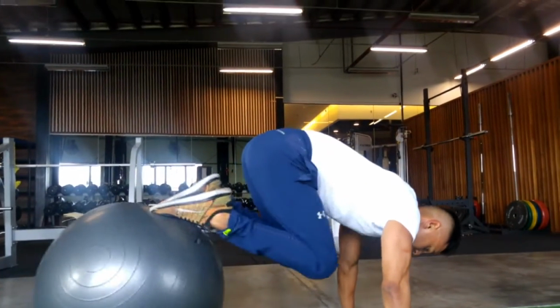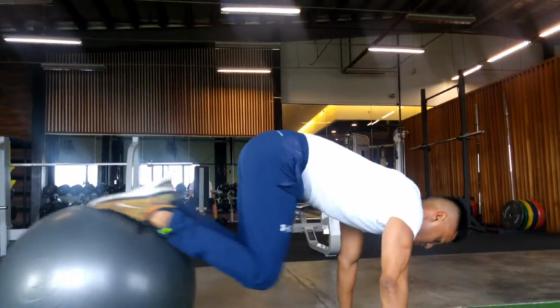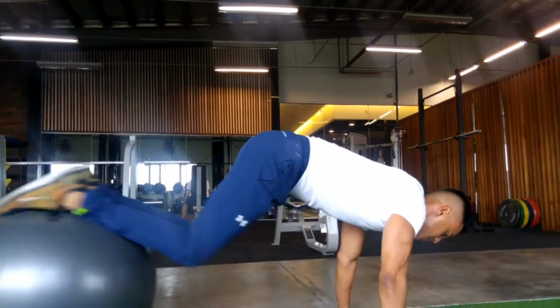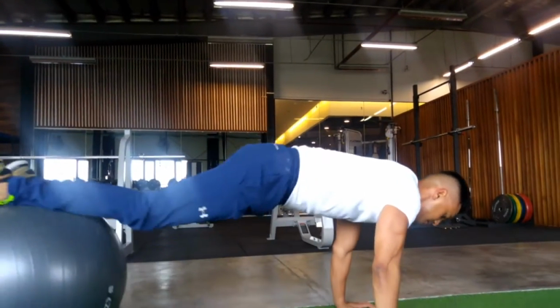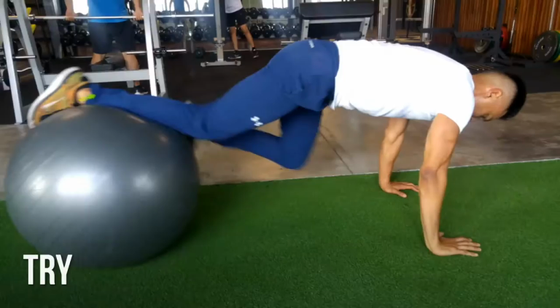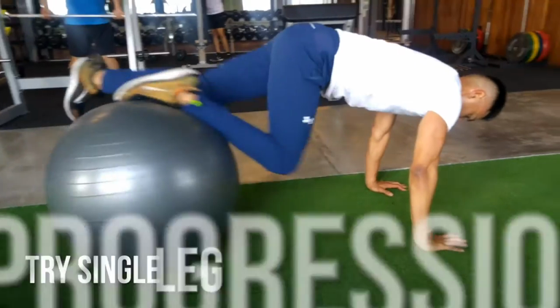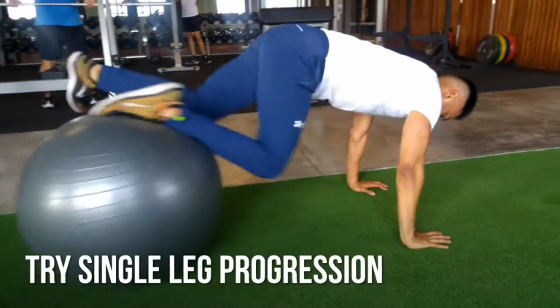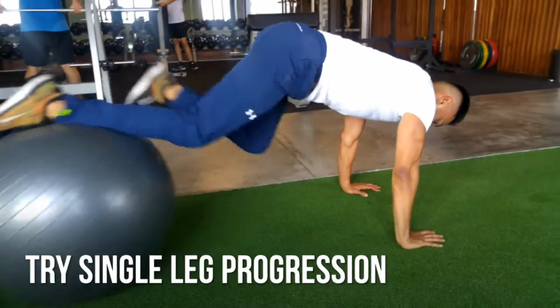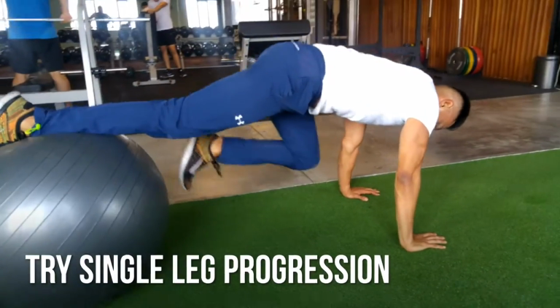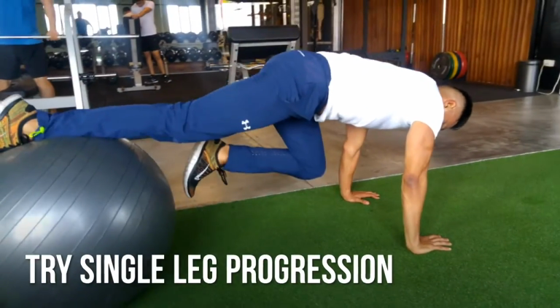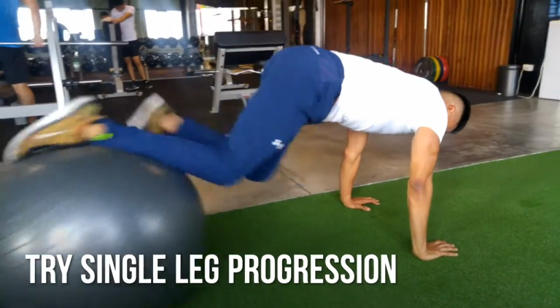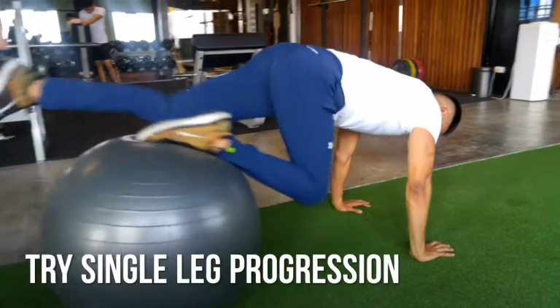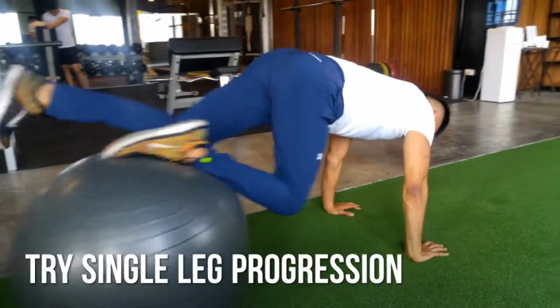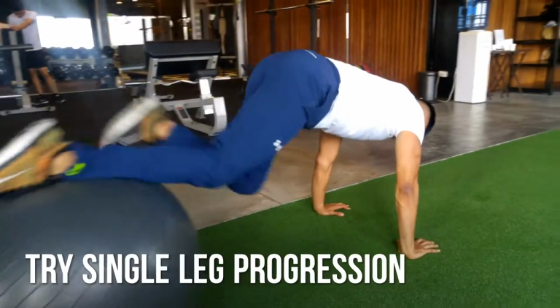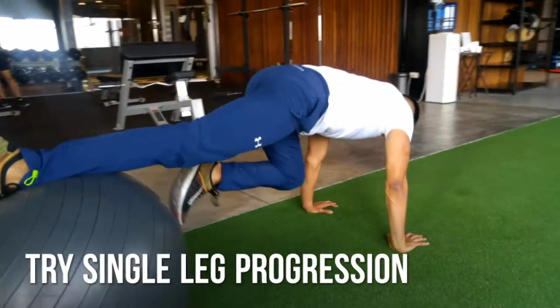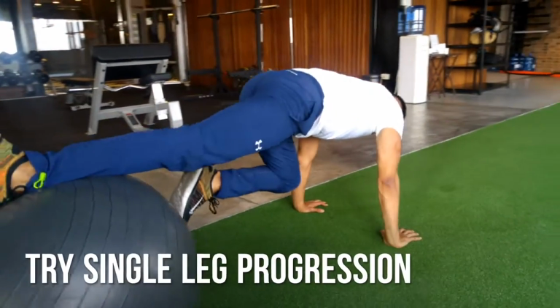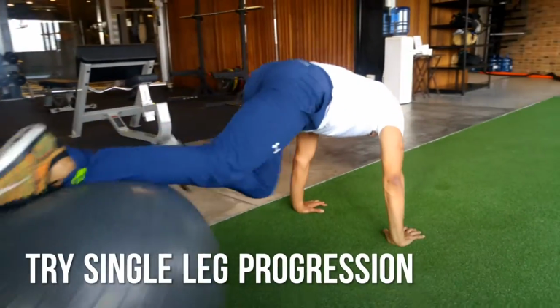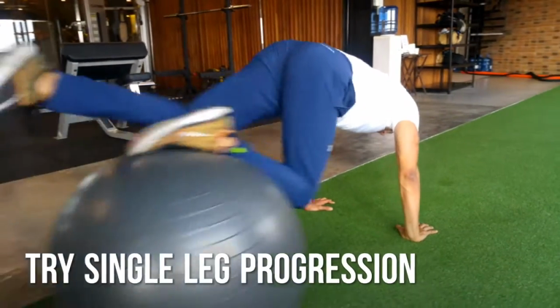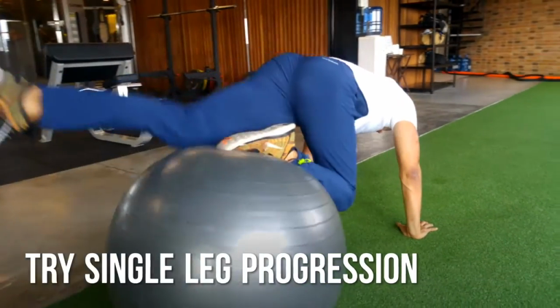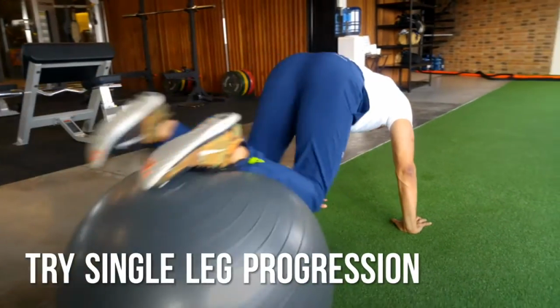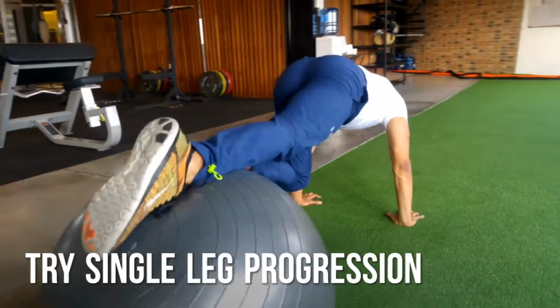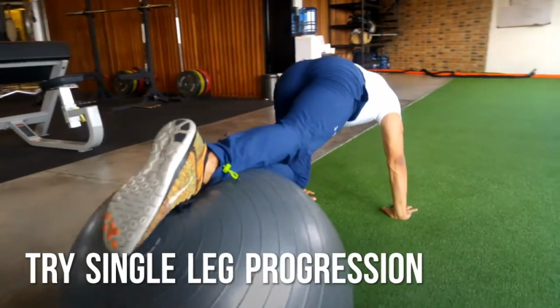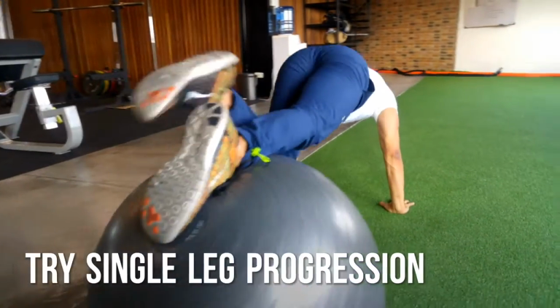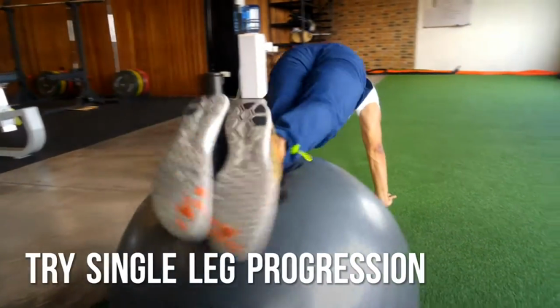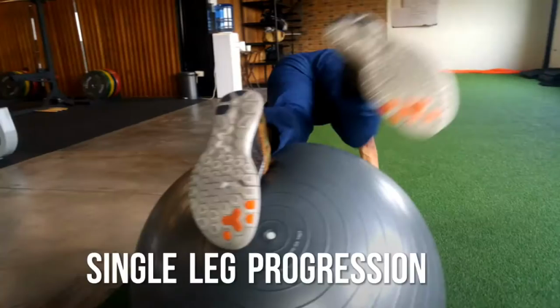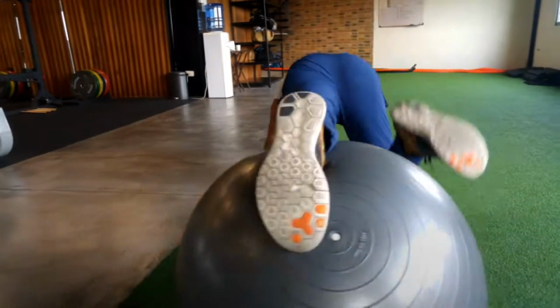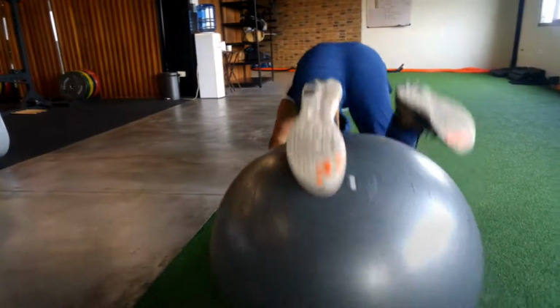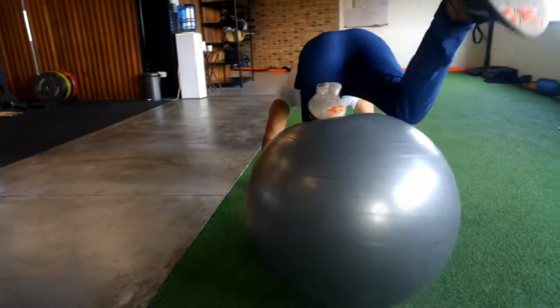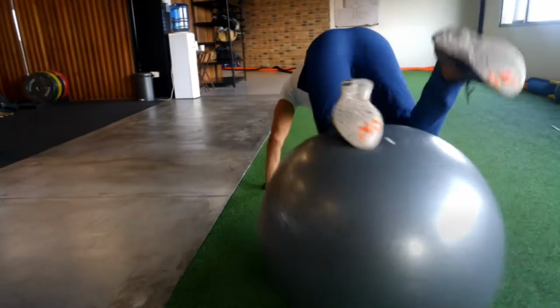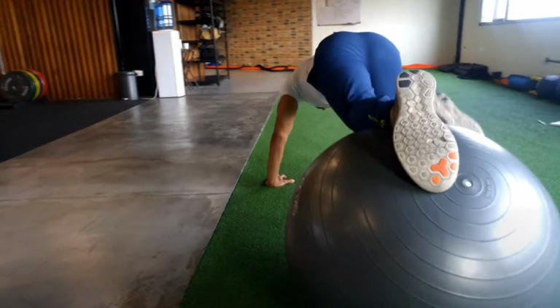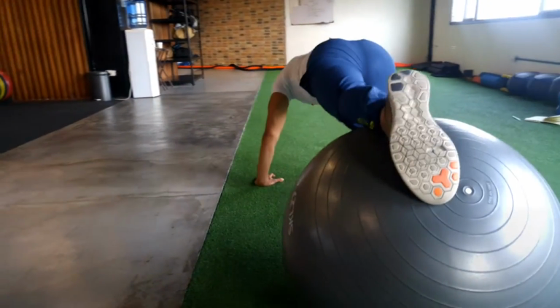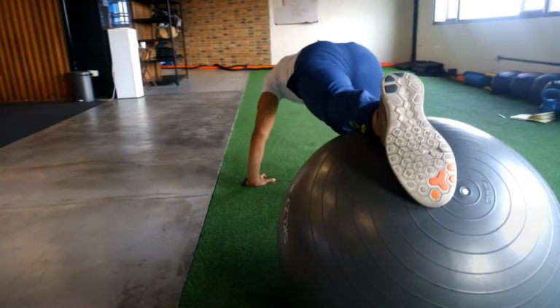Again, pull your knees in to your elbows without lifting your hips up too high. To make it harder, try a single leg progression.